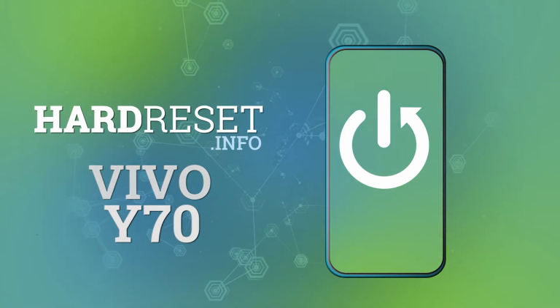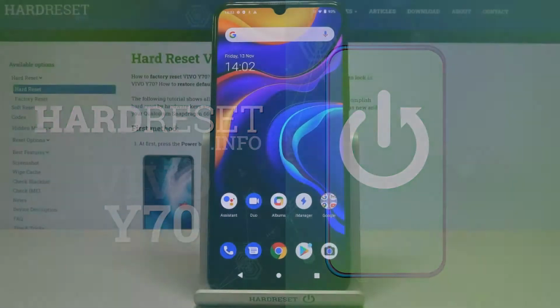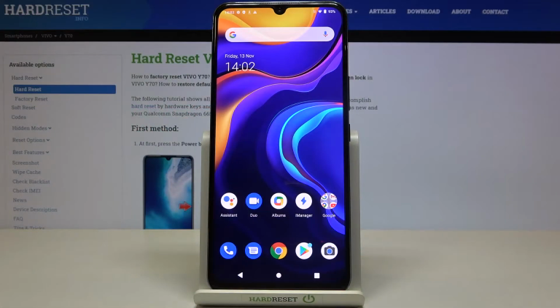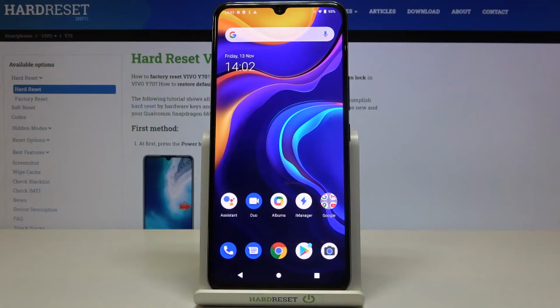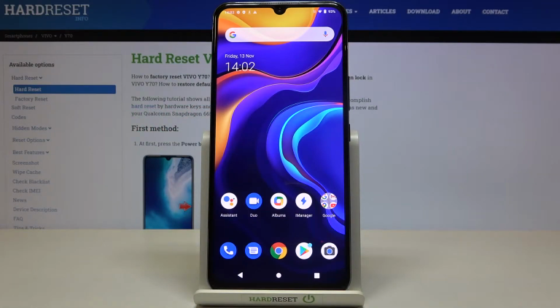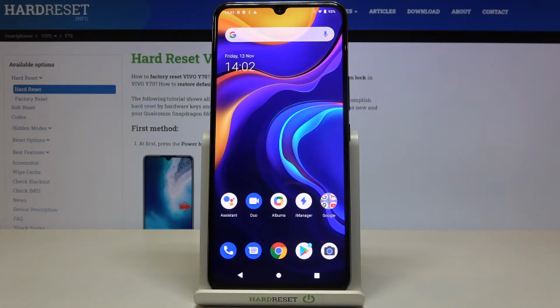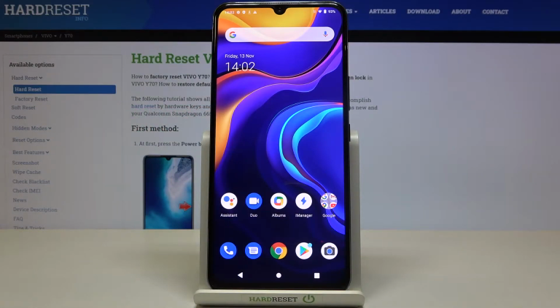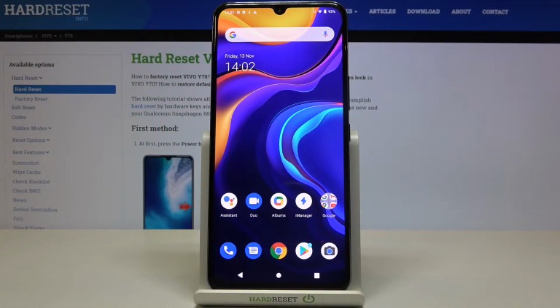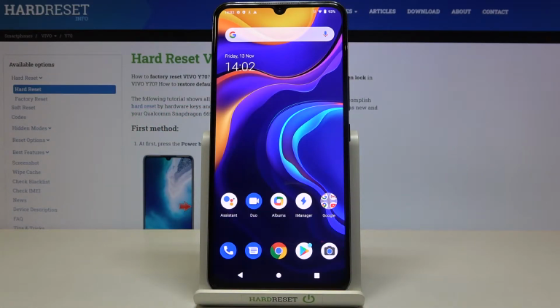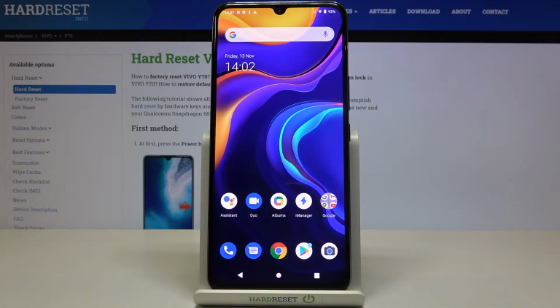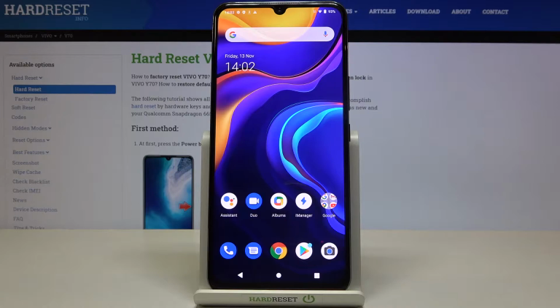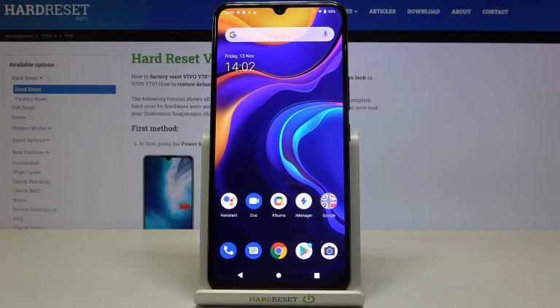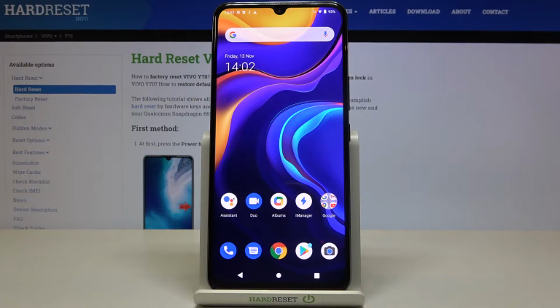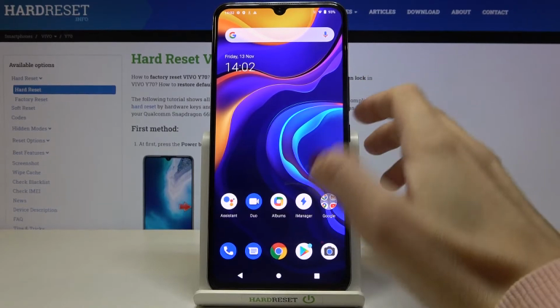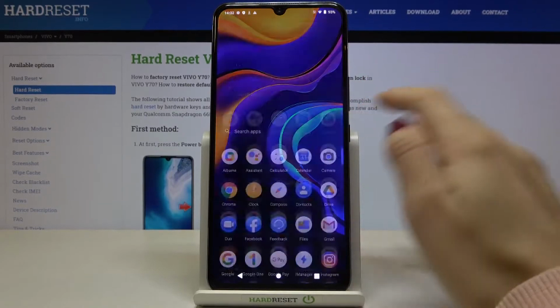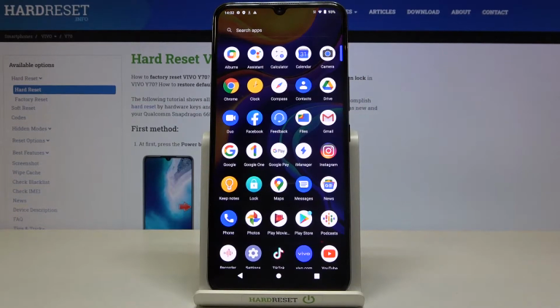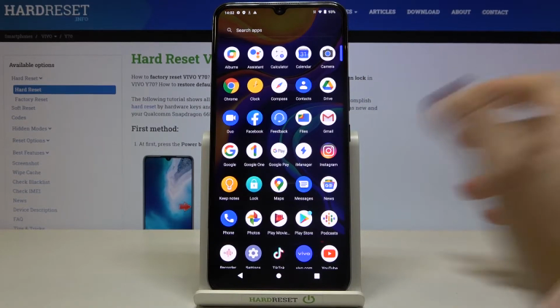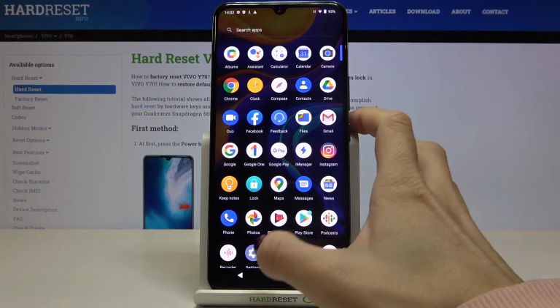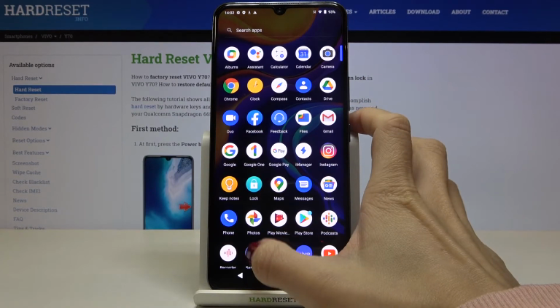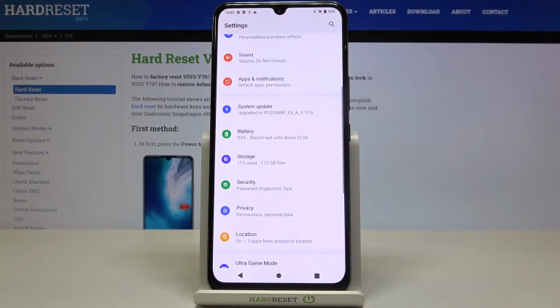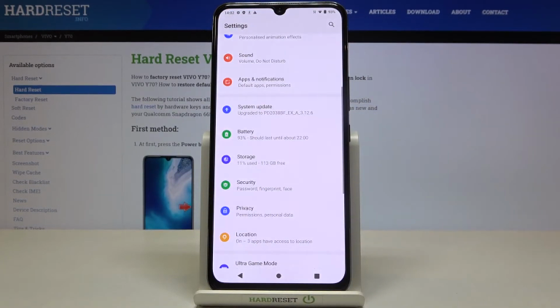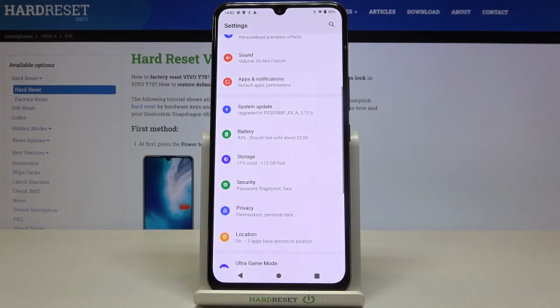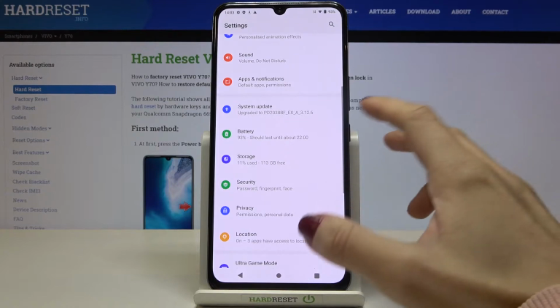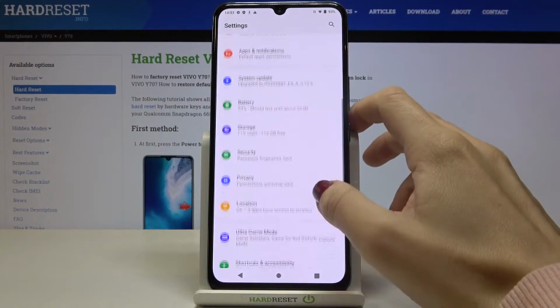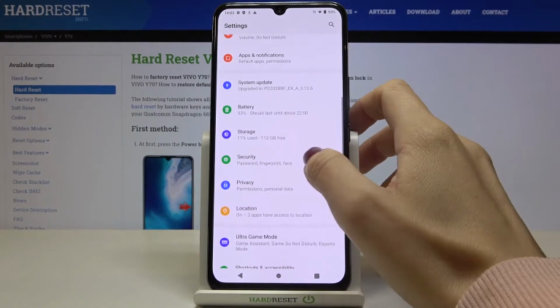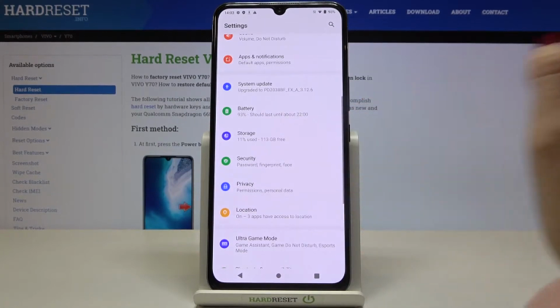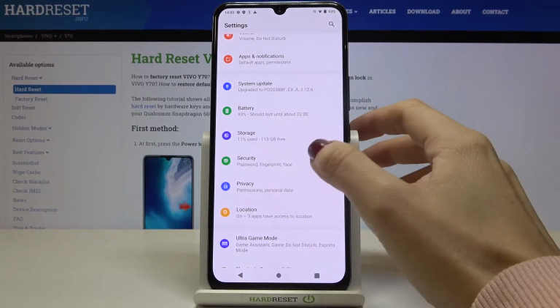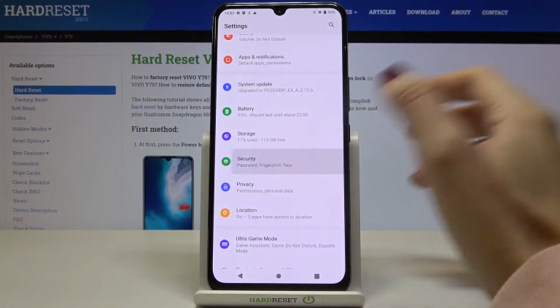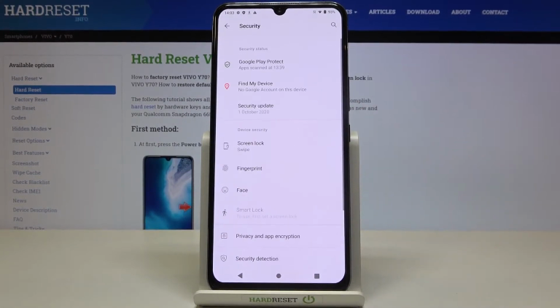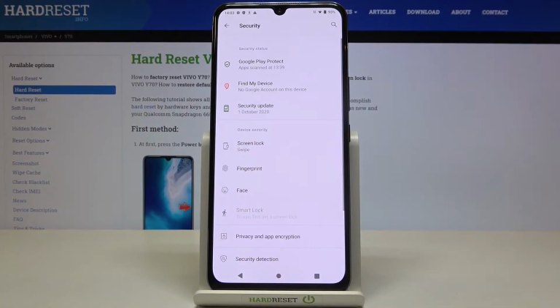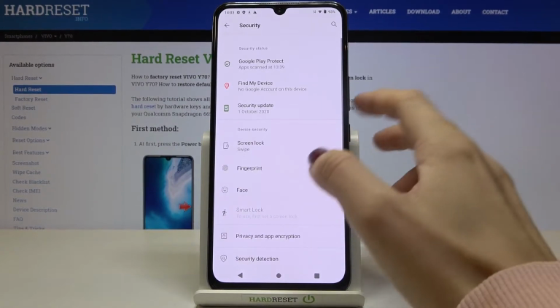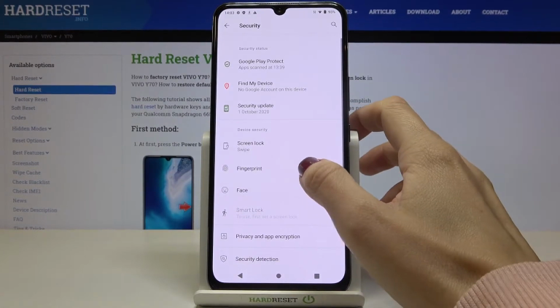Here I have Vivo Y70 and let me show you how to add a fingerprint on the following device. First of all, just reach the Settings, then find and select Security, and here you will notice Fingerprint.